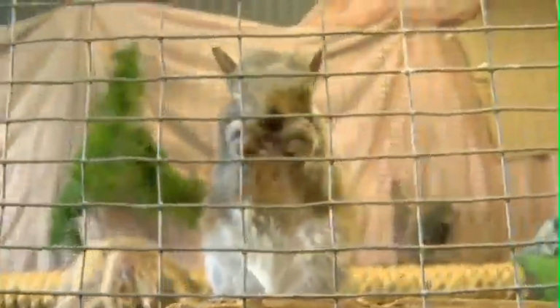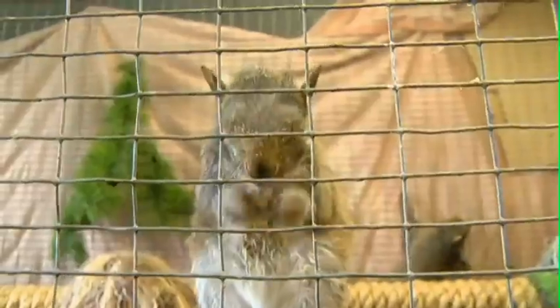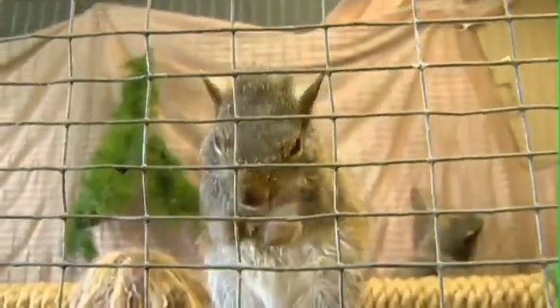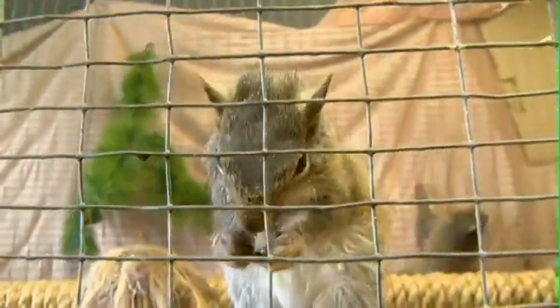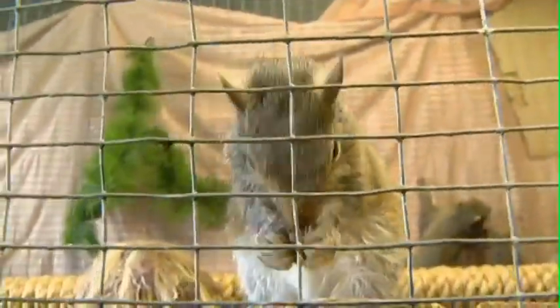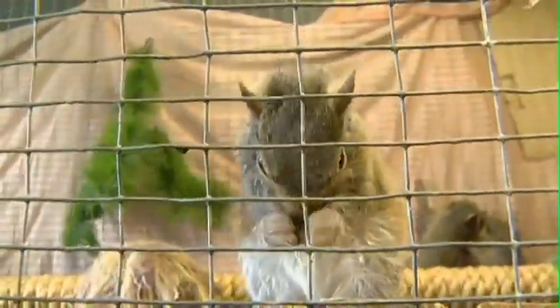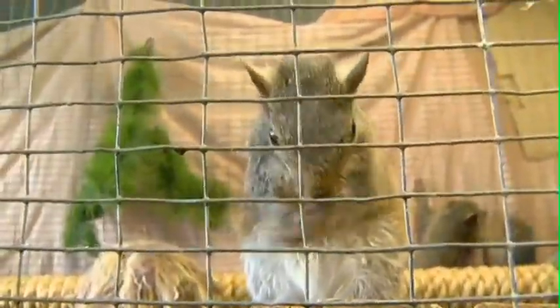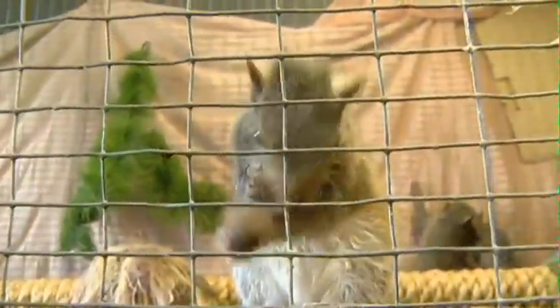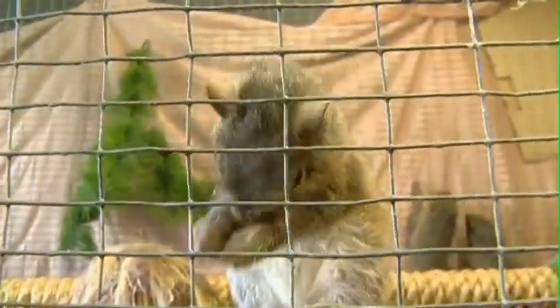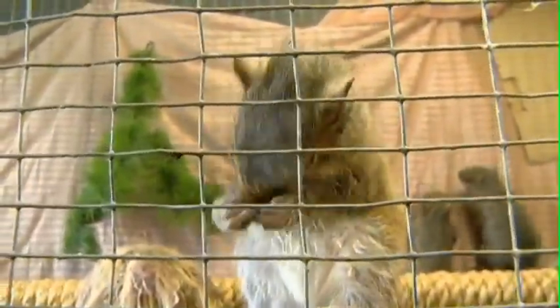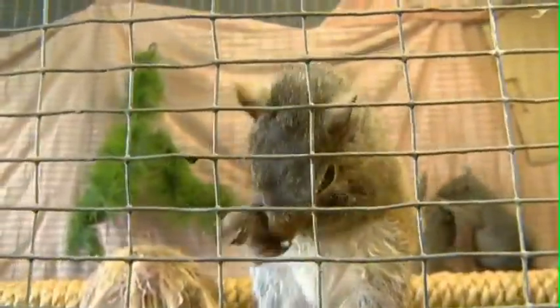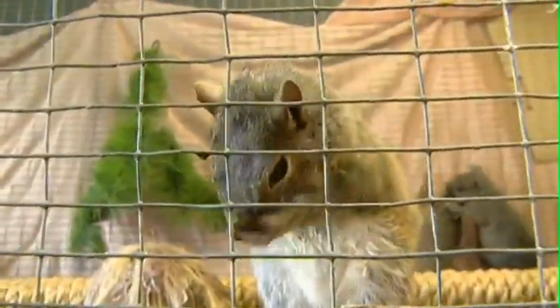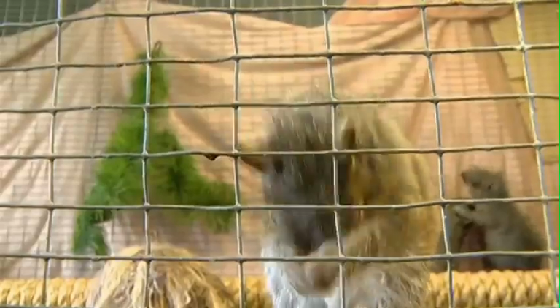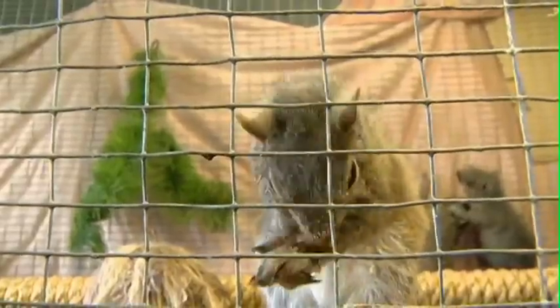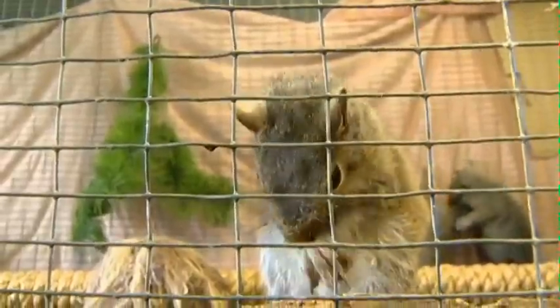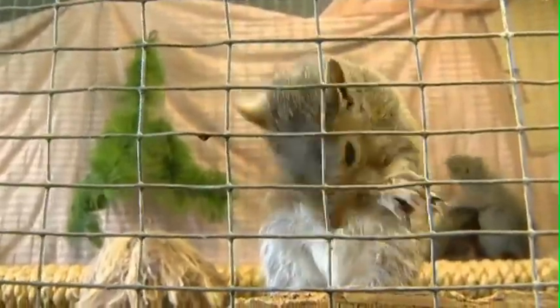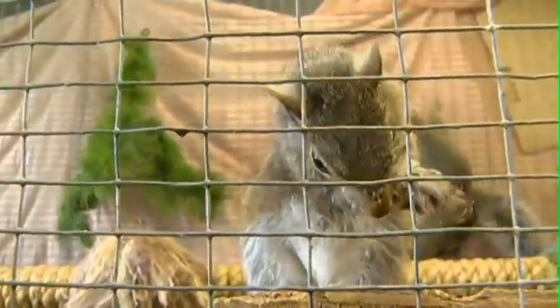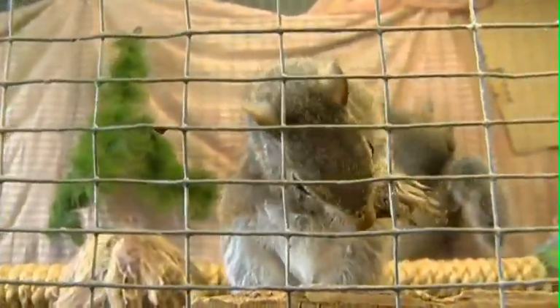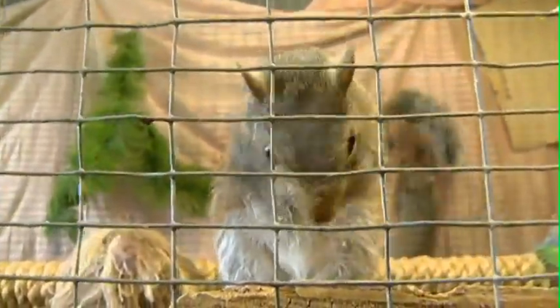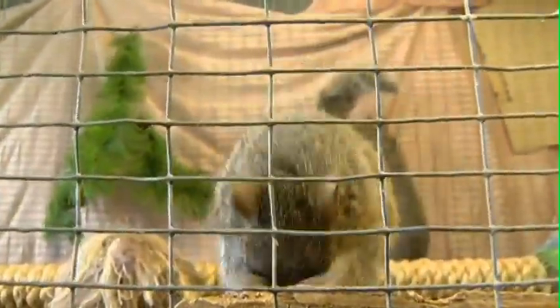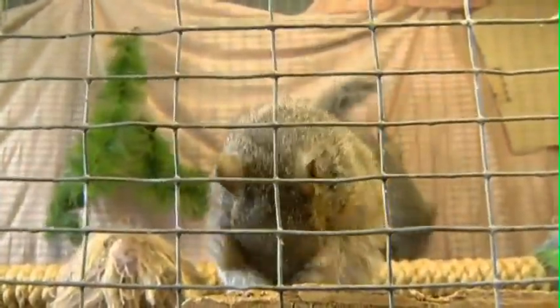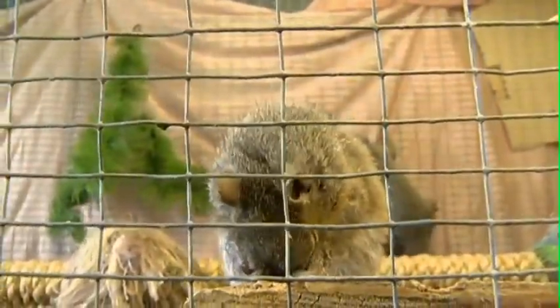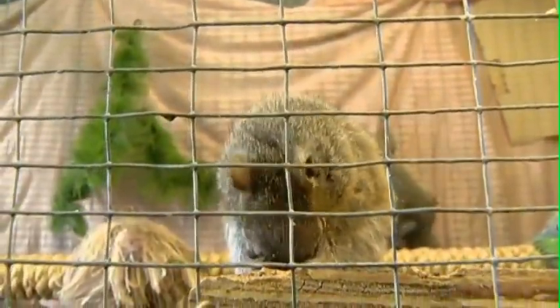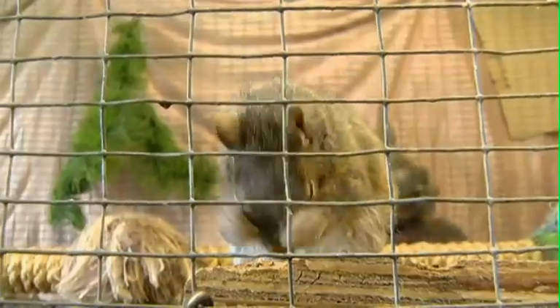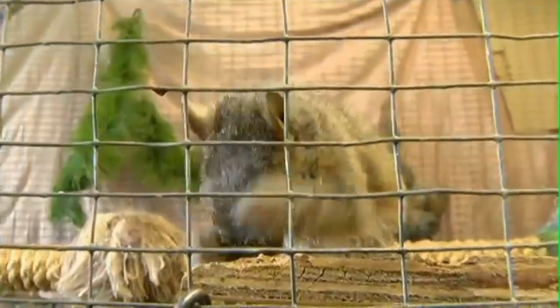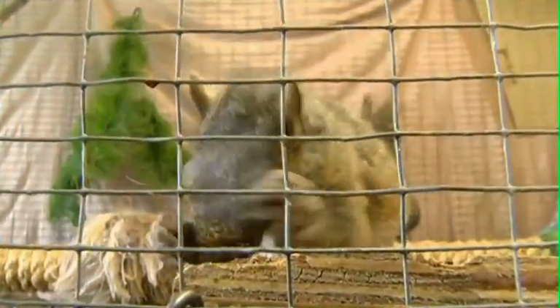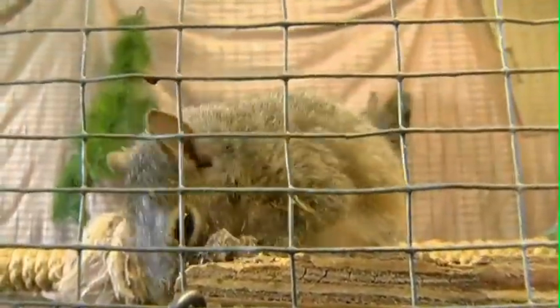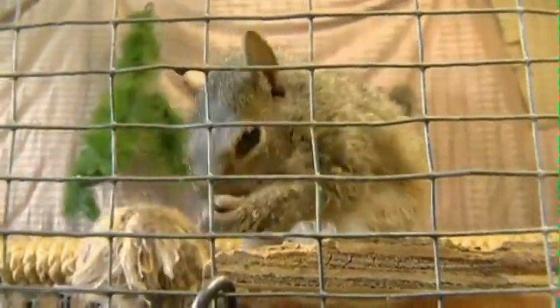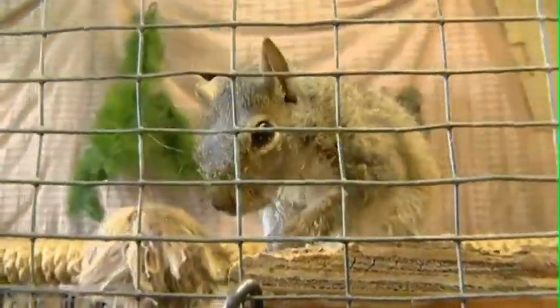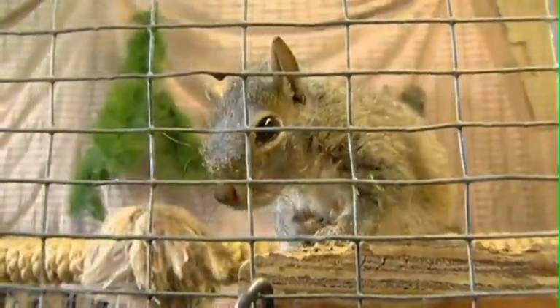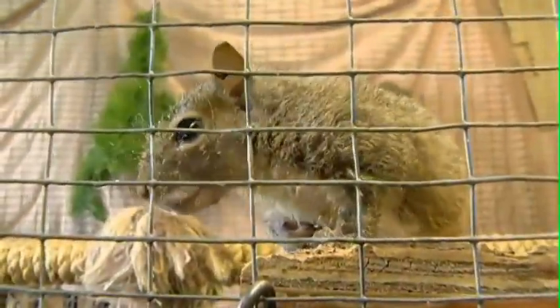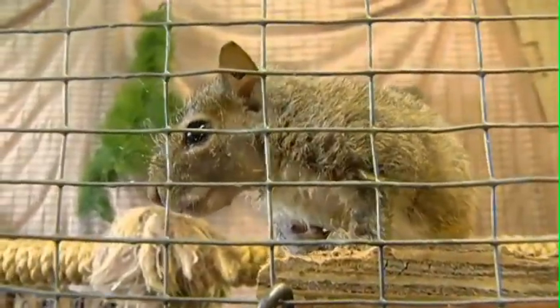We feed them milk until they're able to be on solids, and we're getting ready for them to be released. We're just making sure that they're eating properly, and when they reach a healthy weight and are strong enough to sustain themselves outside in the wild, then we'll be releasing them.